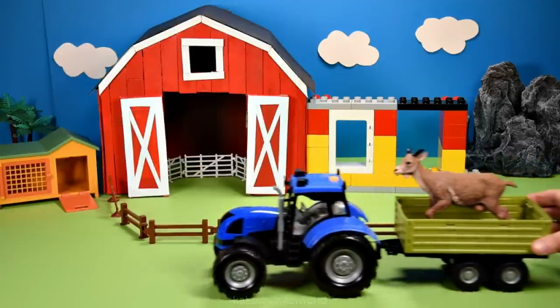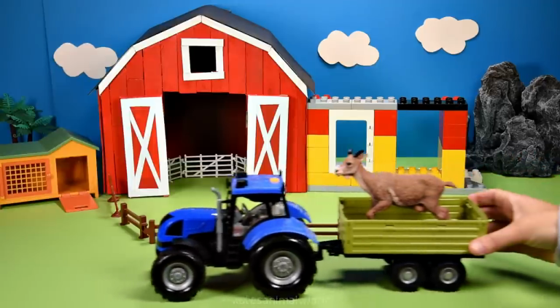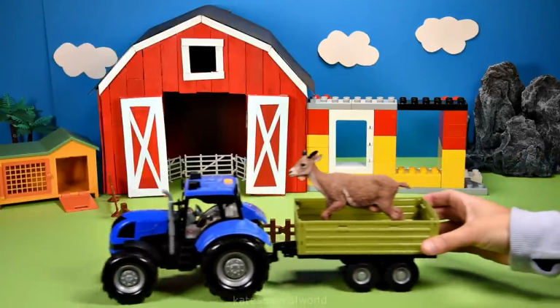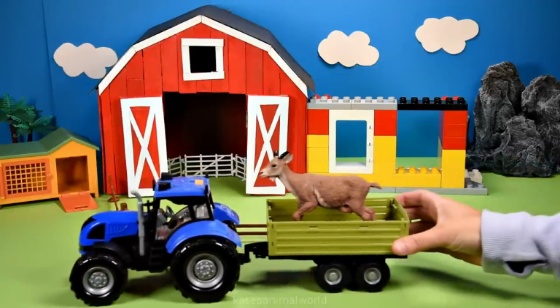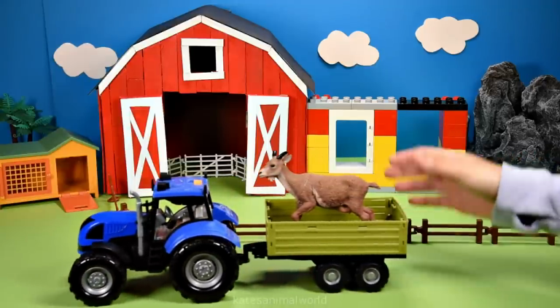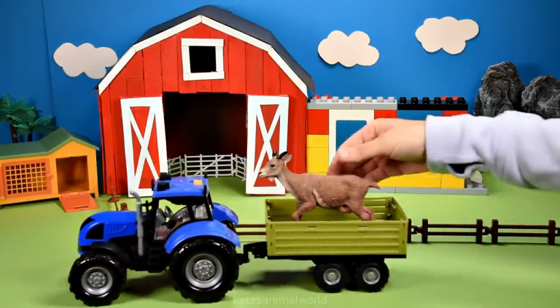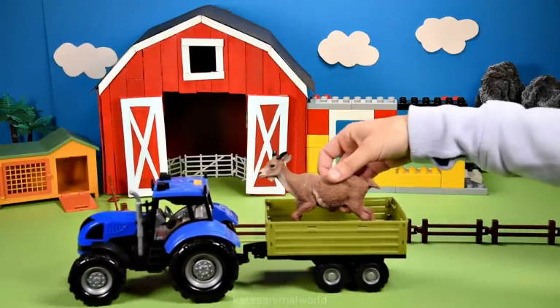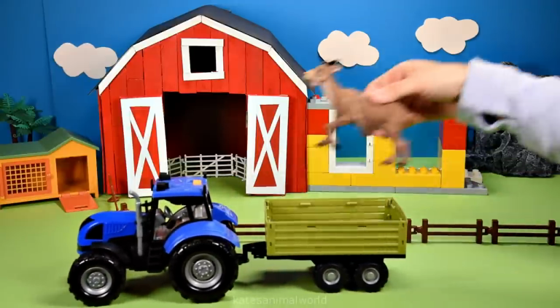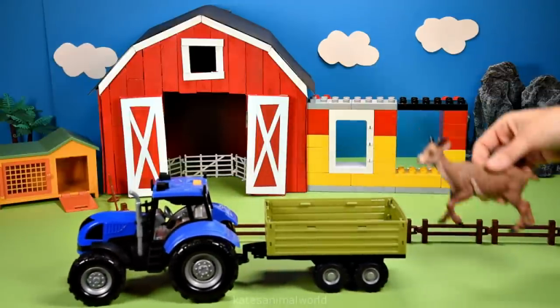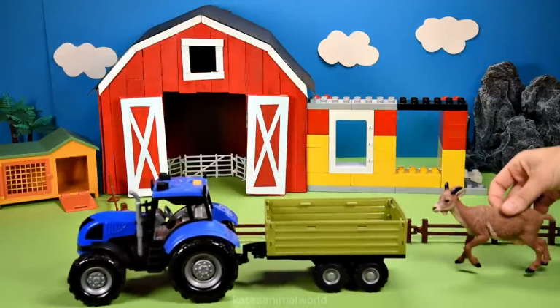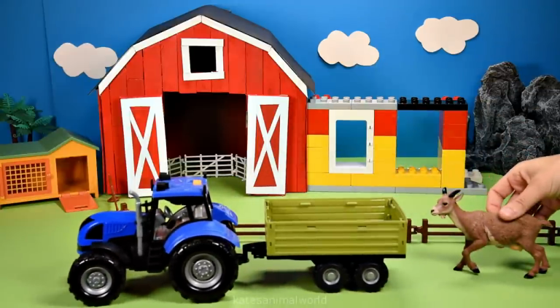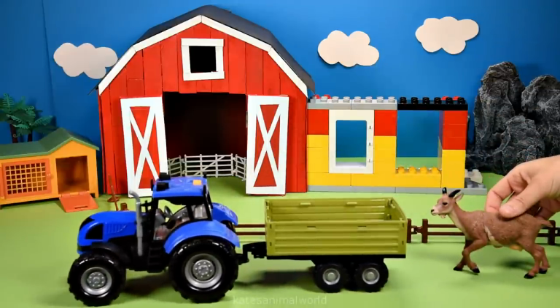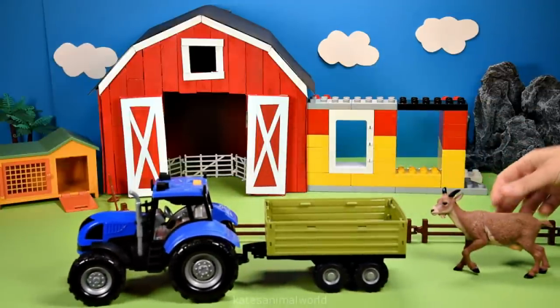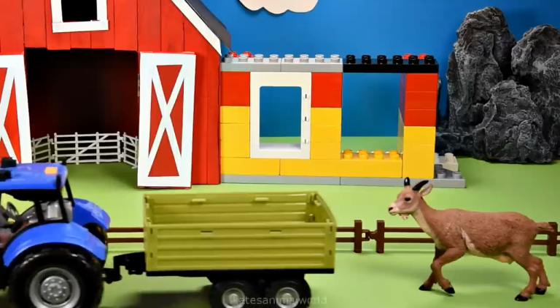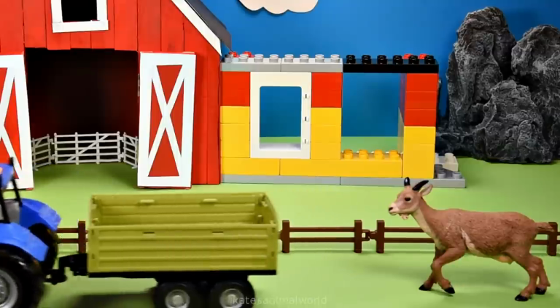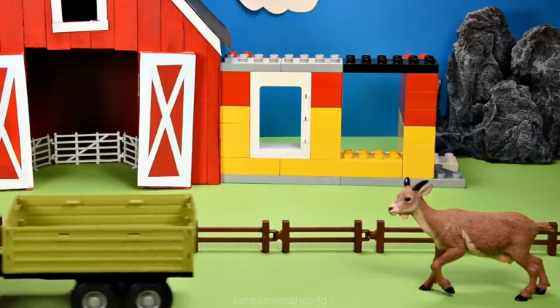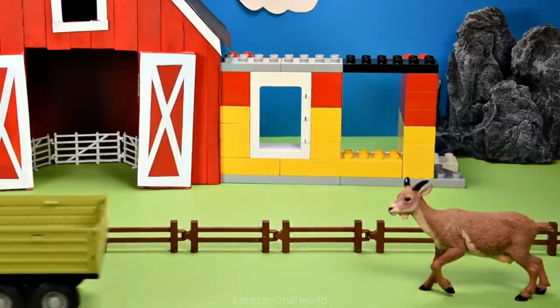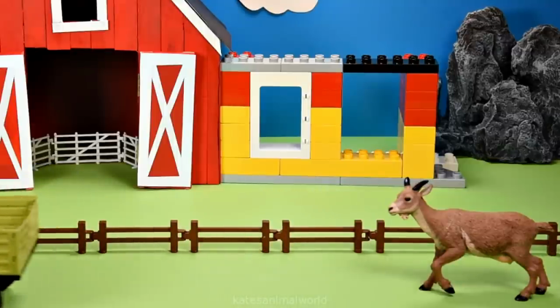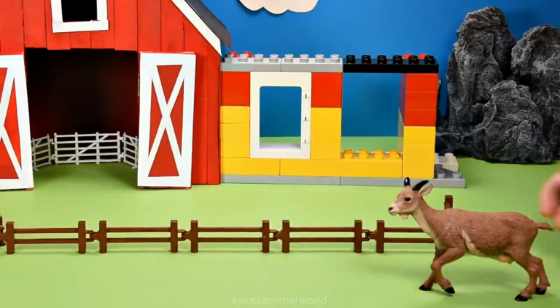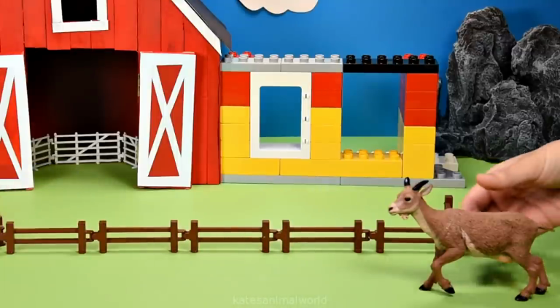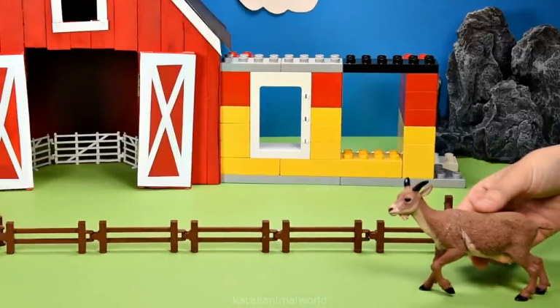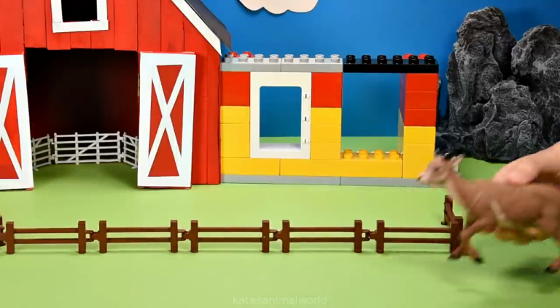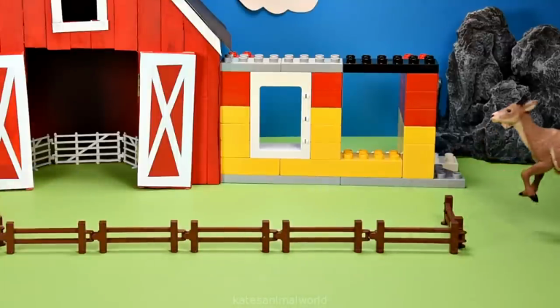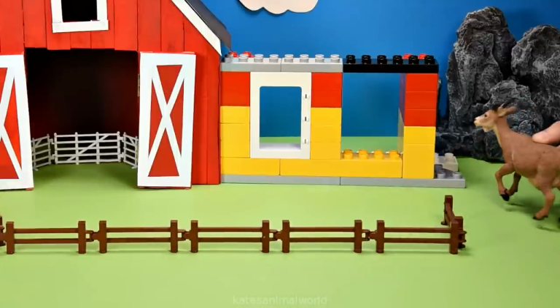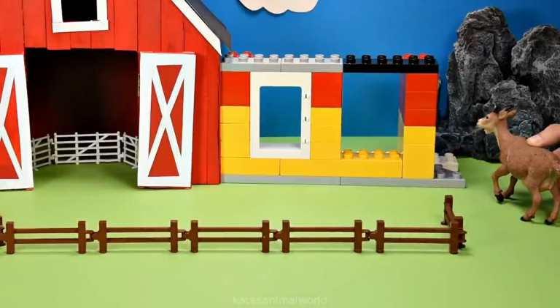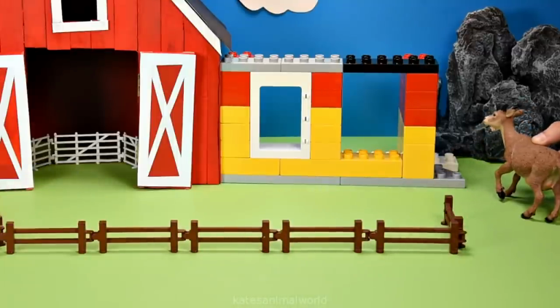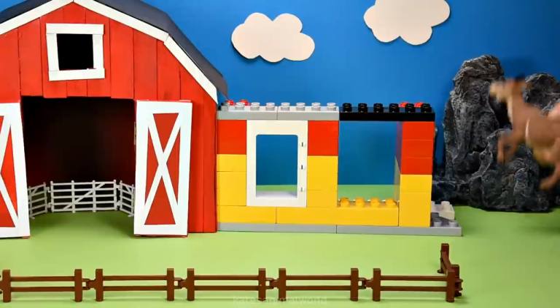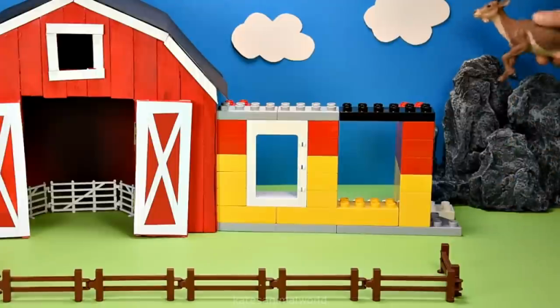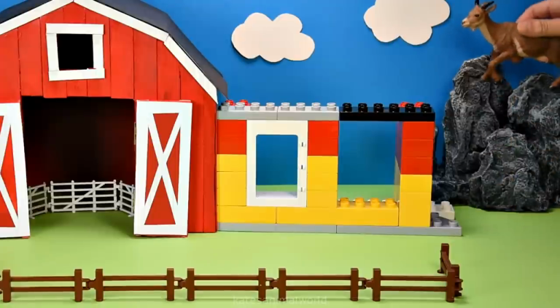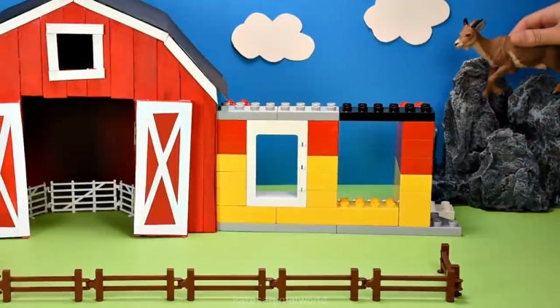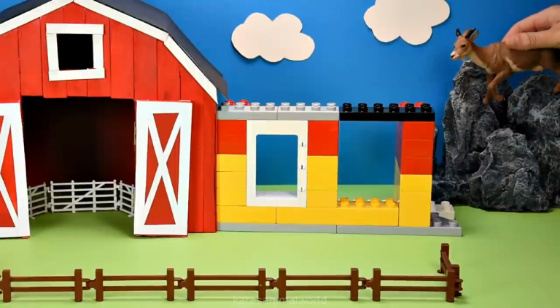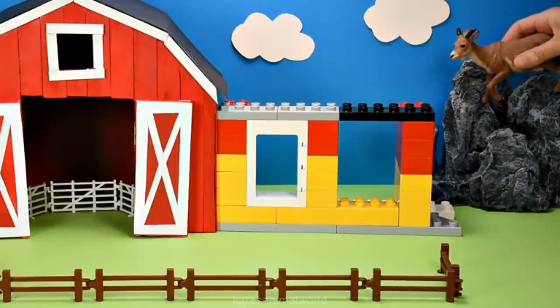Who have we got here? It's a goat. Did you know that goats like to climb things? Let's see if we can get him to climb the rock and then on top of the cow shed.